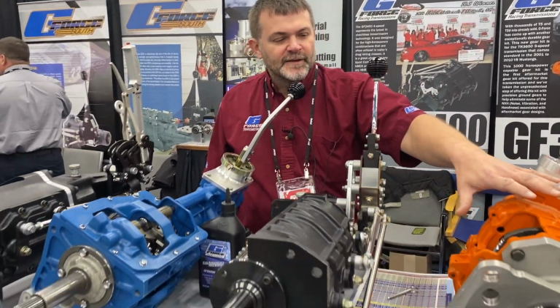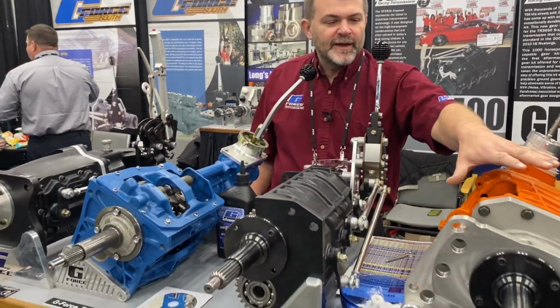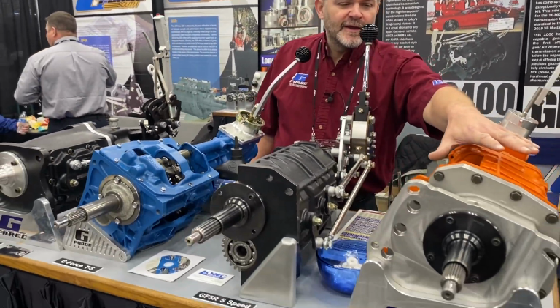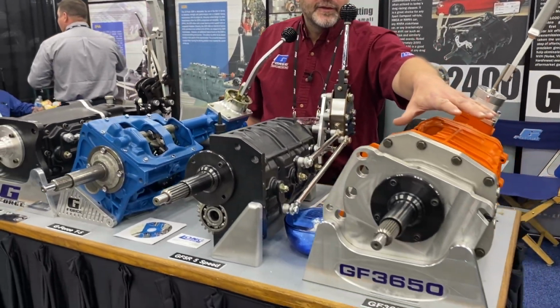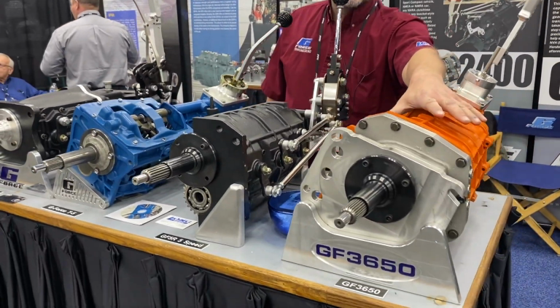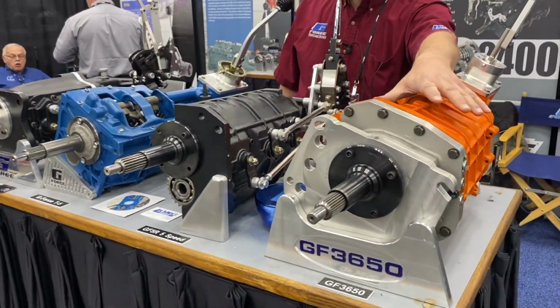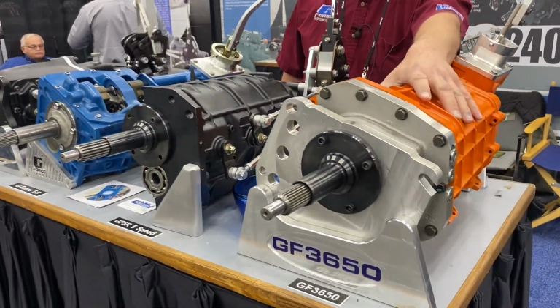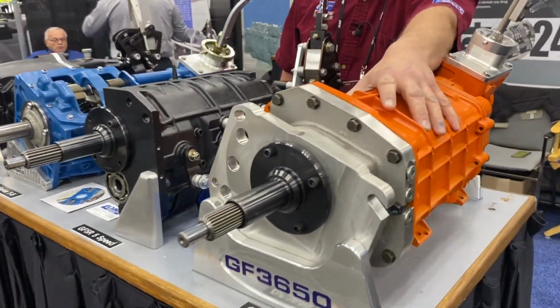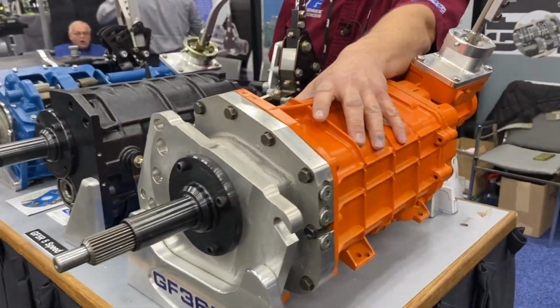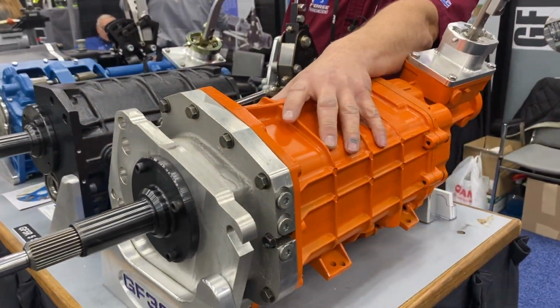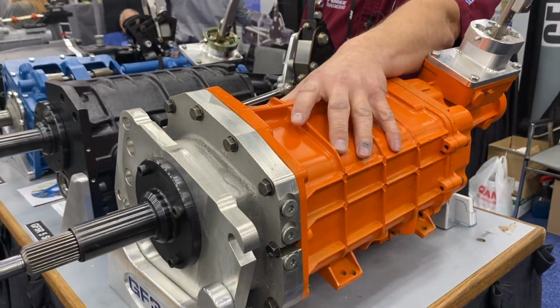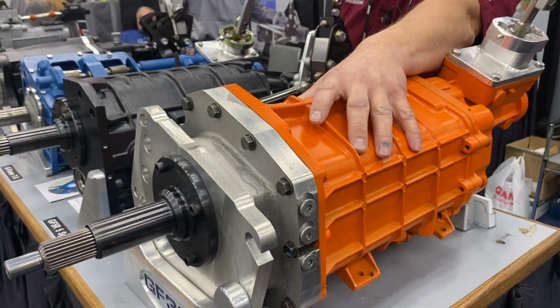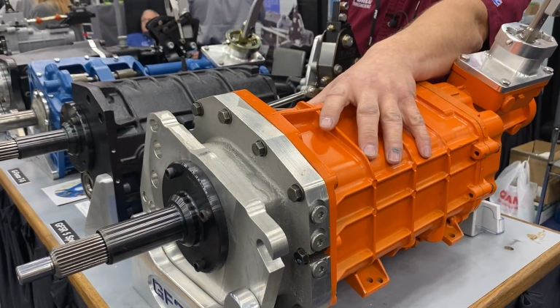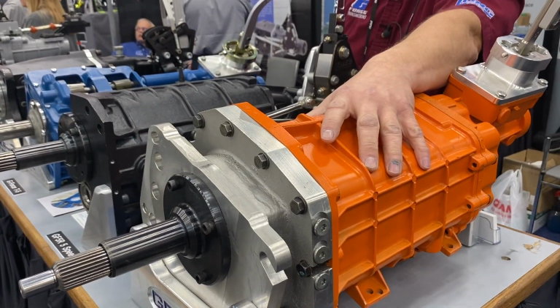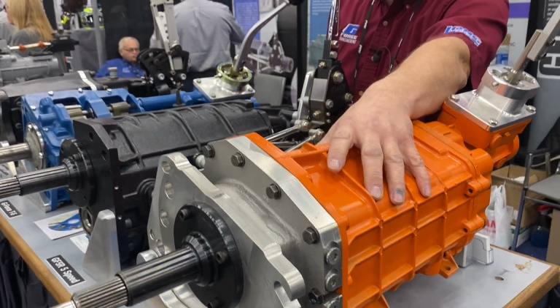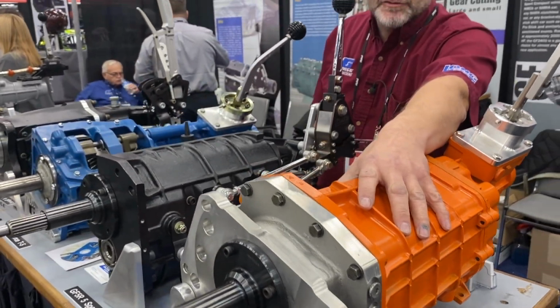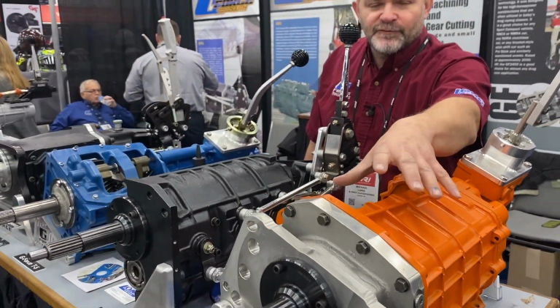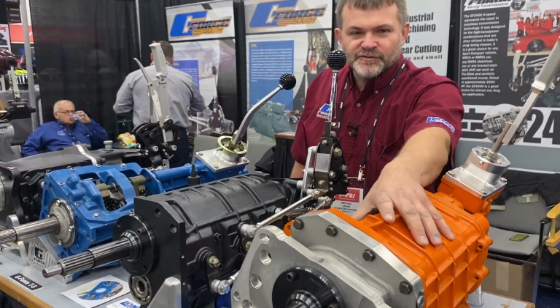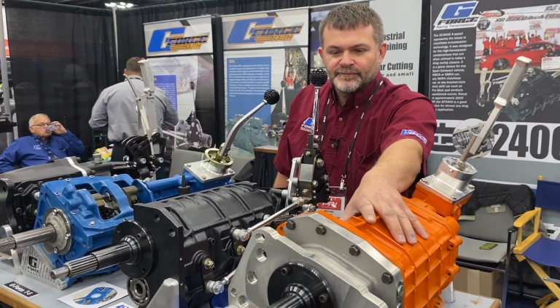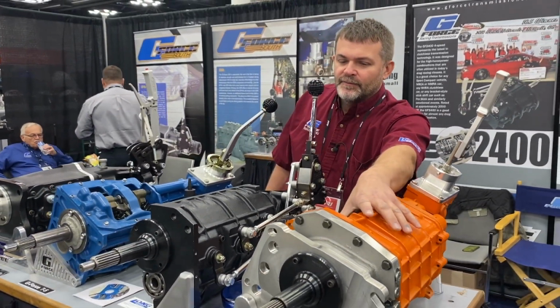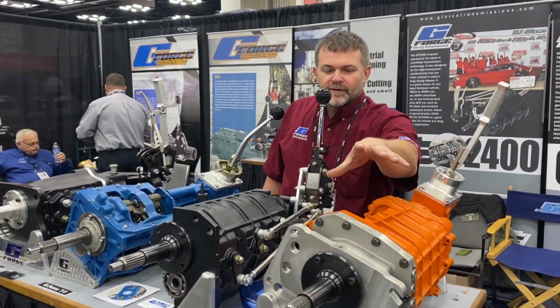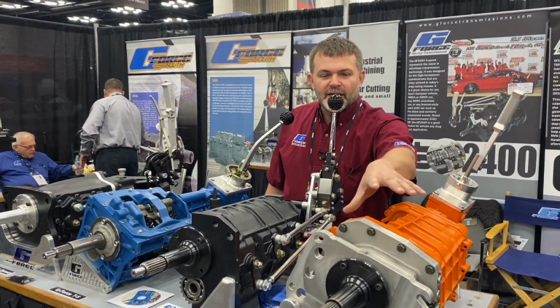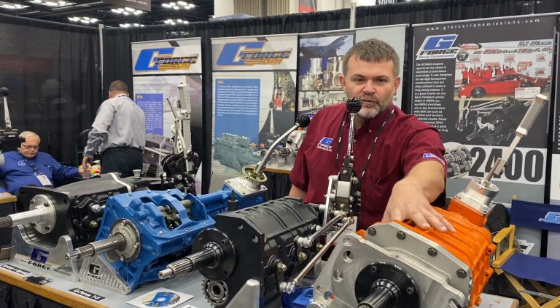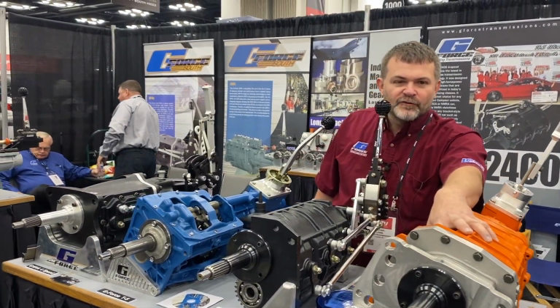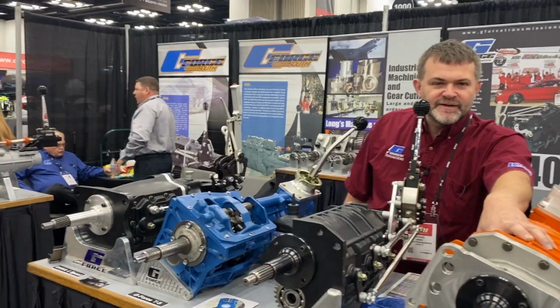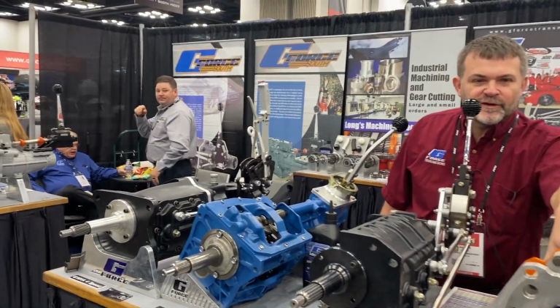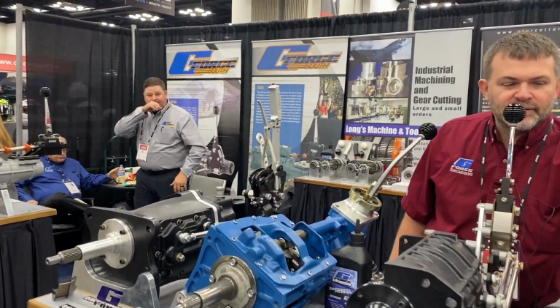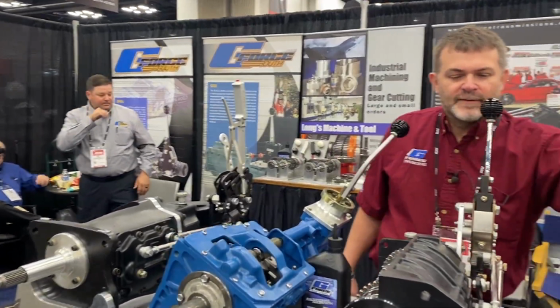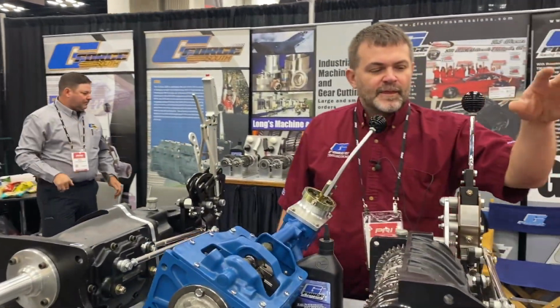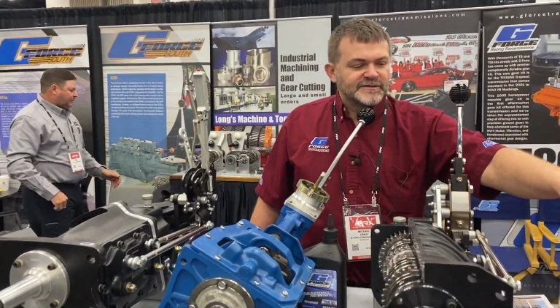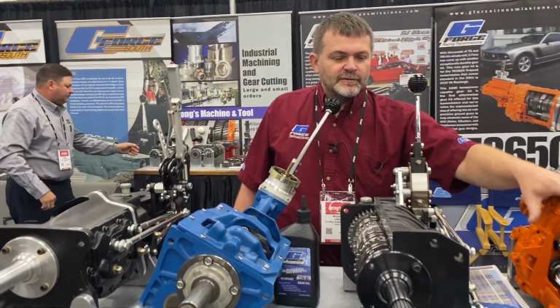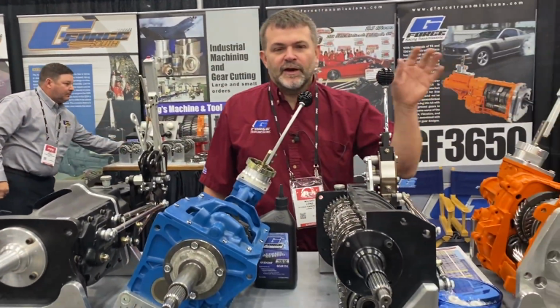Here we have a 3650 synchronized transmission — 5-speed, overdriven 5th gear. Synchronized, great for the street. It comes out of an '01-'04 Mustang with a gear kit that we install — upgraded.